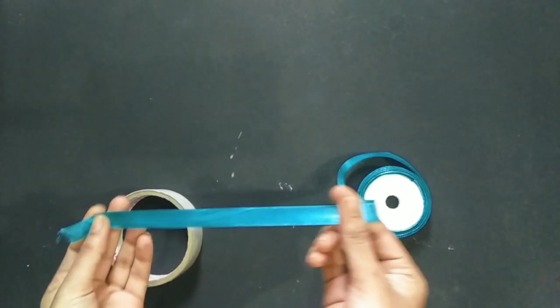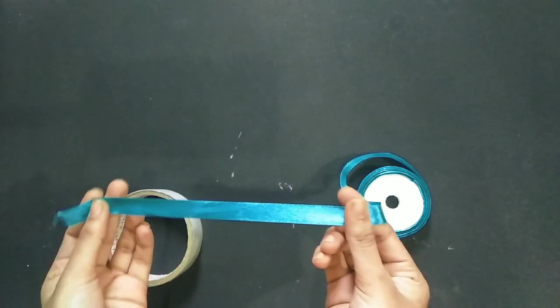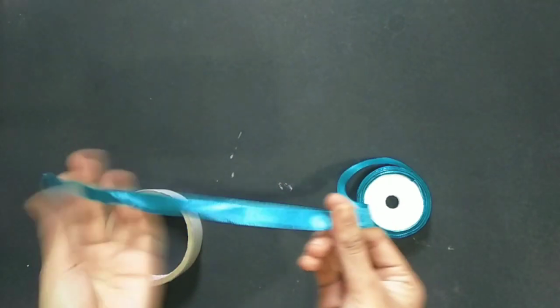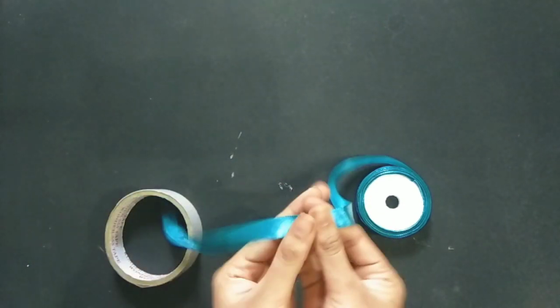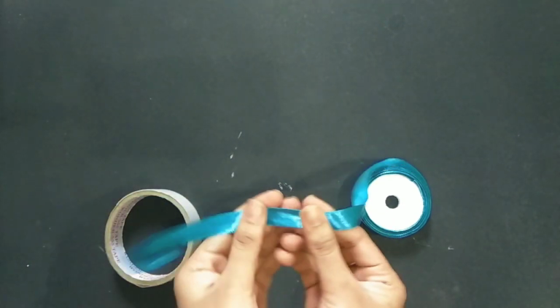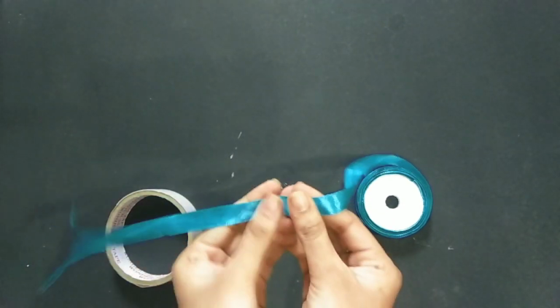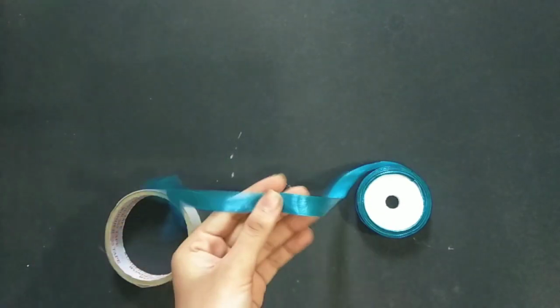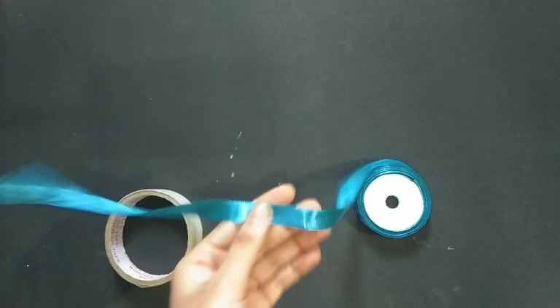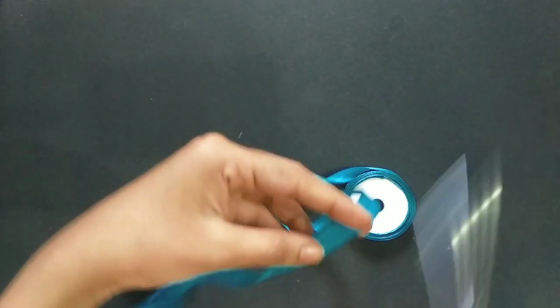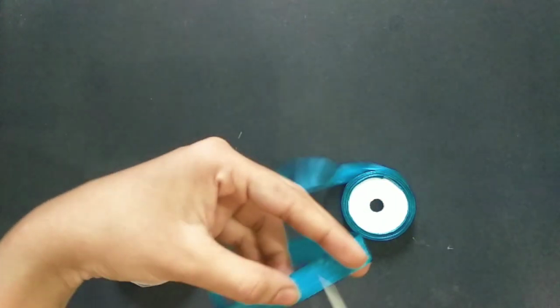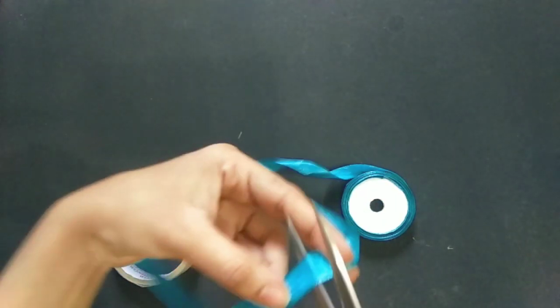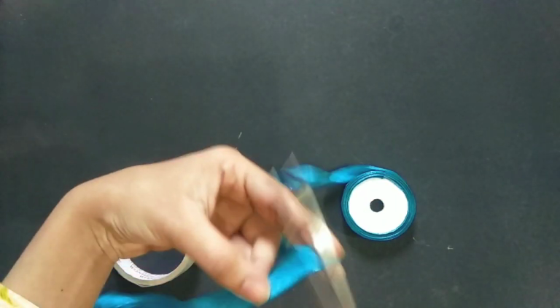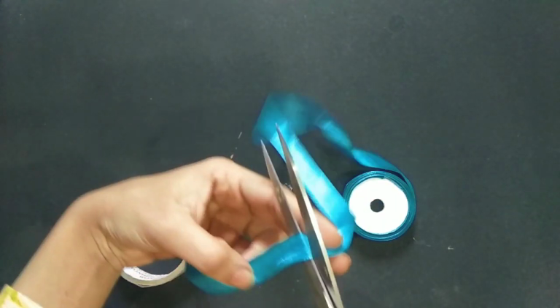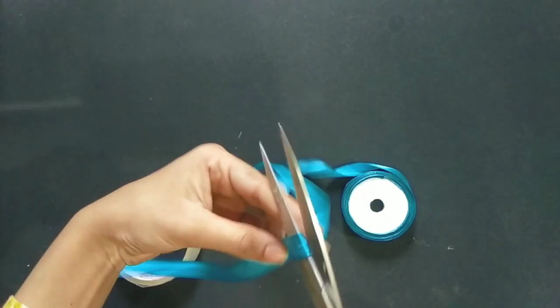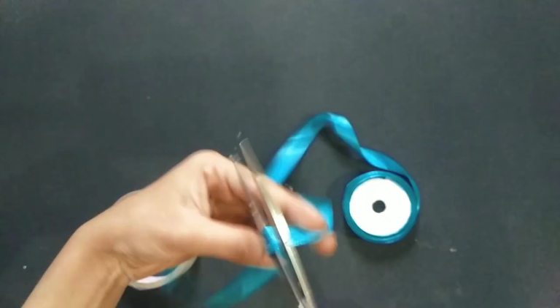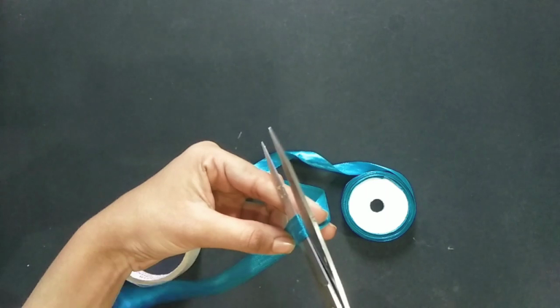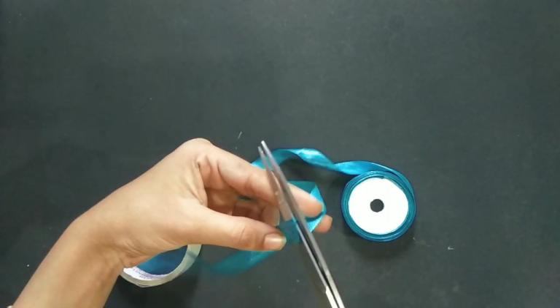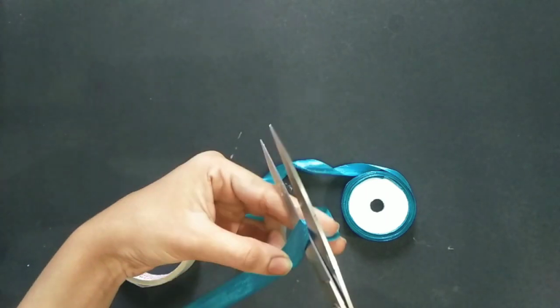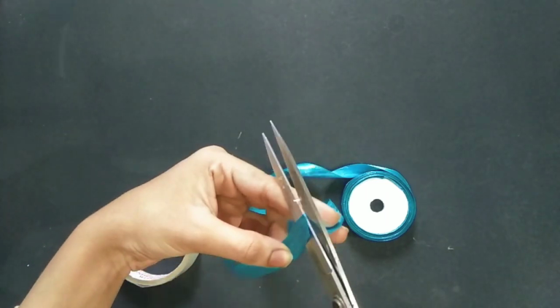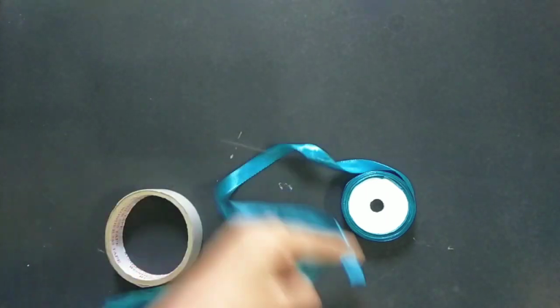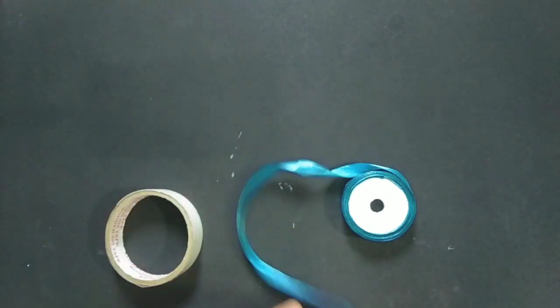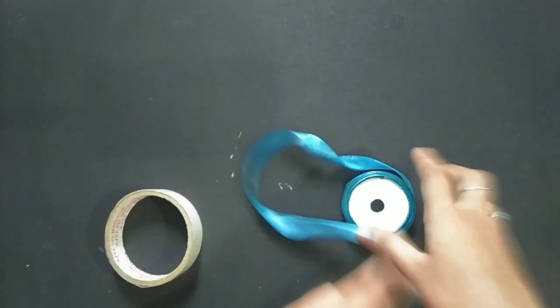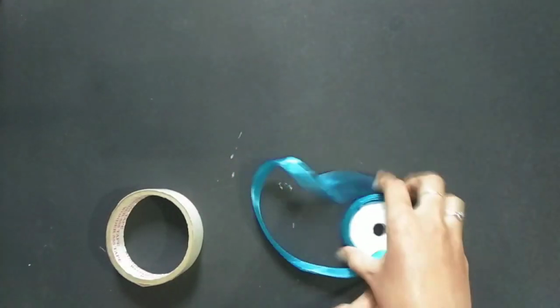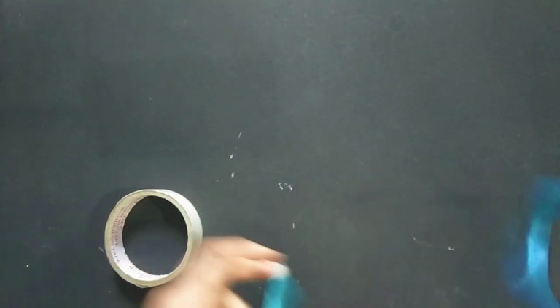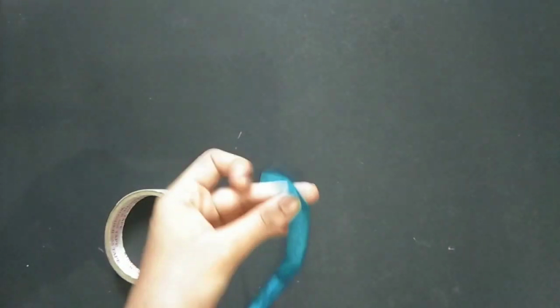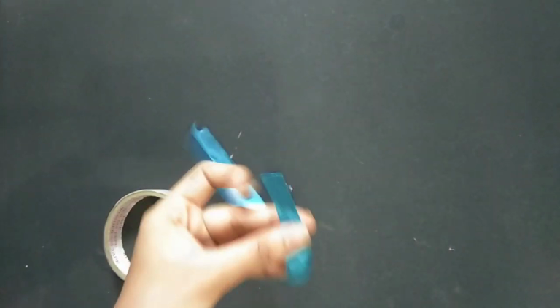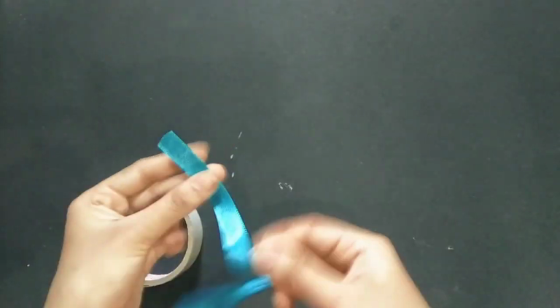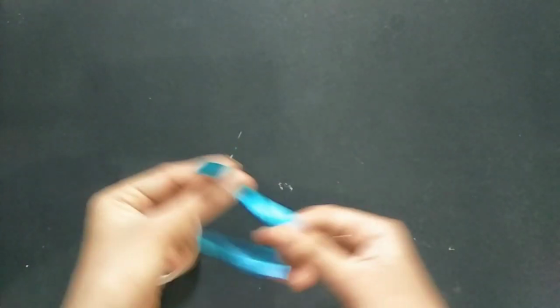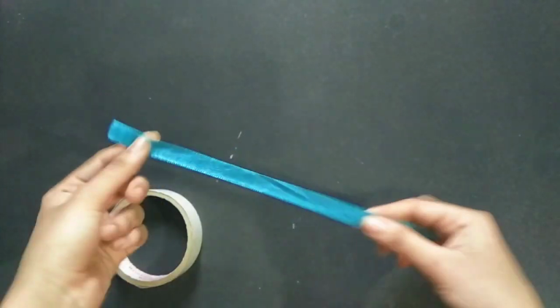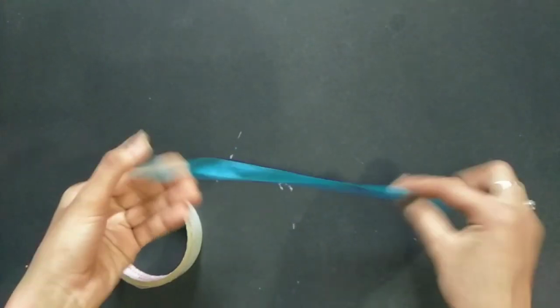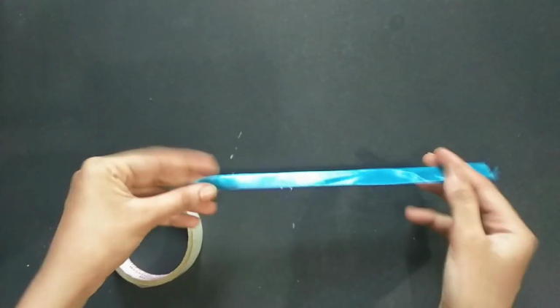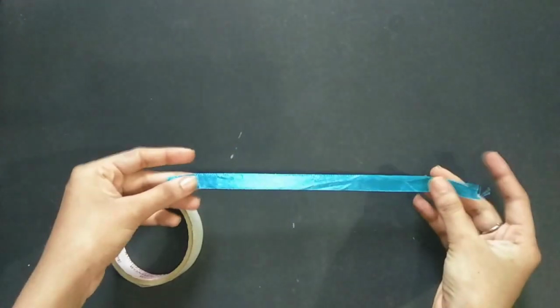I will craft a satin ribbon. It is easy to craft a satin ribbon.